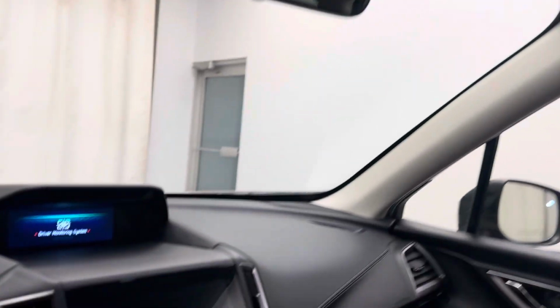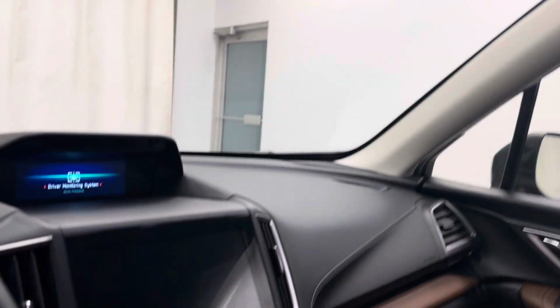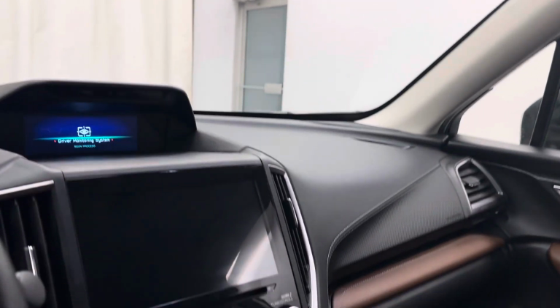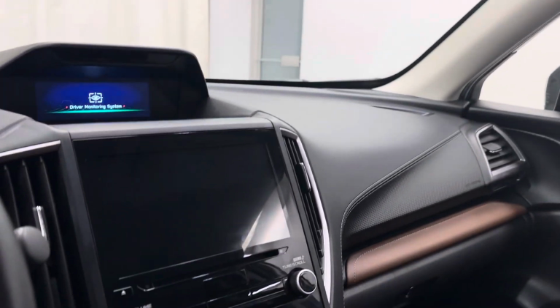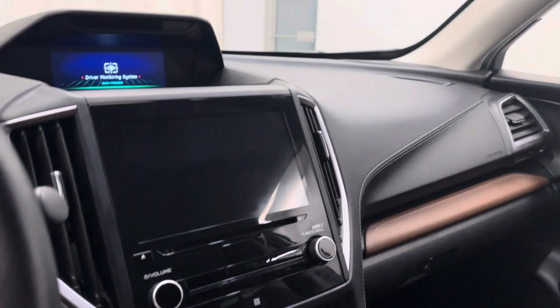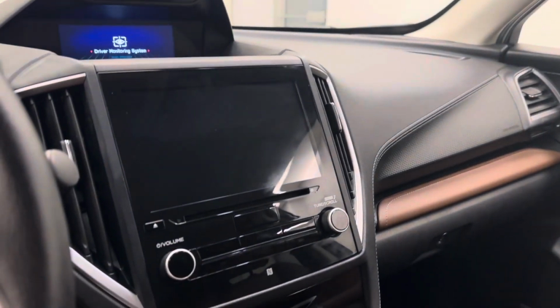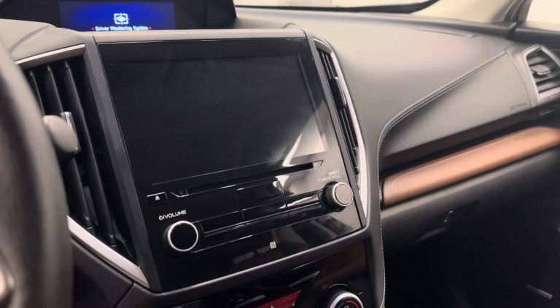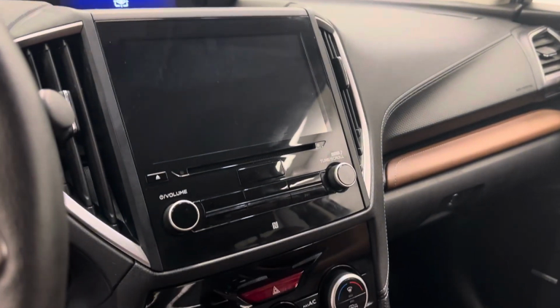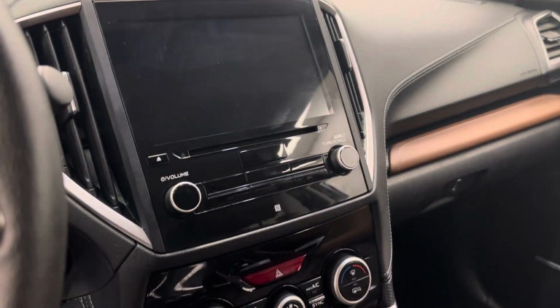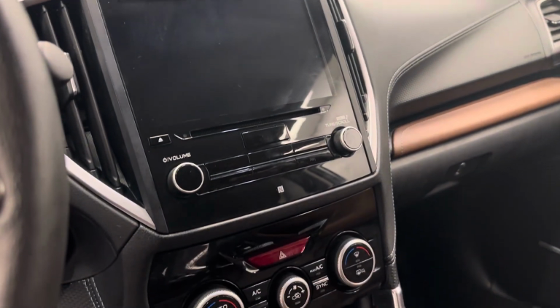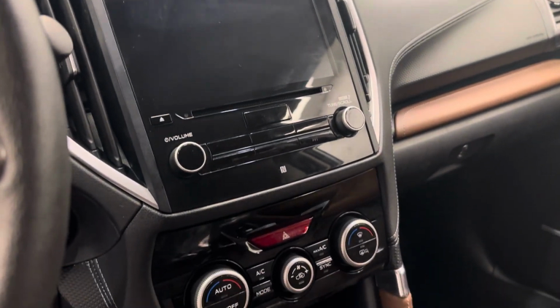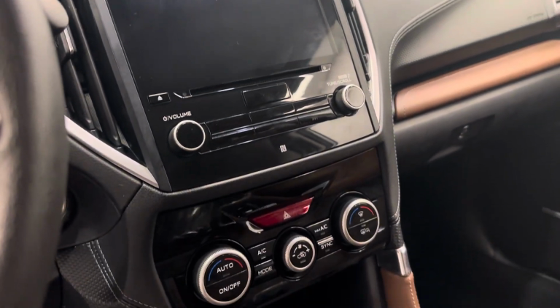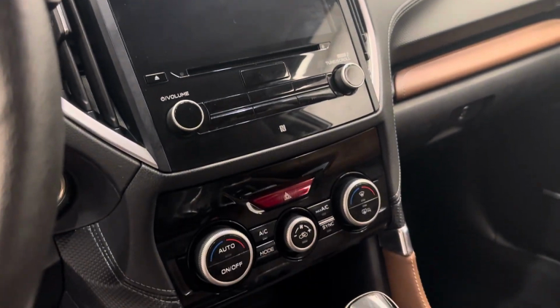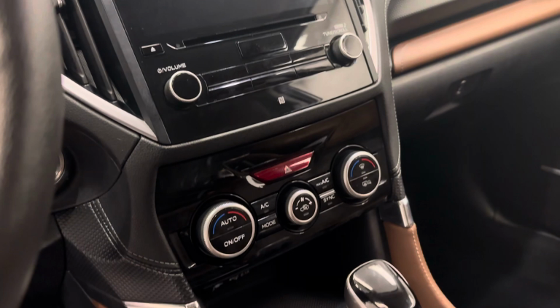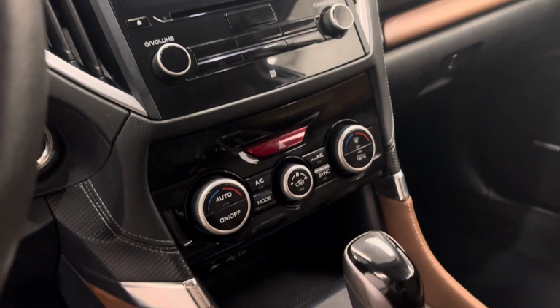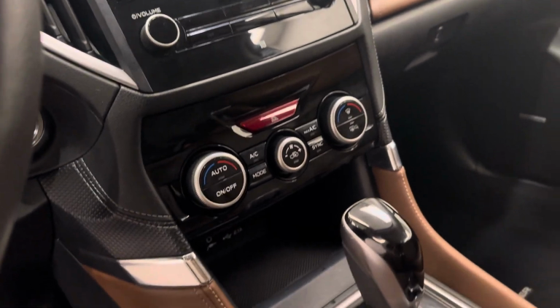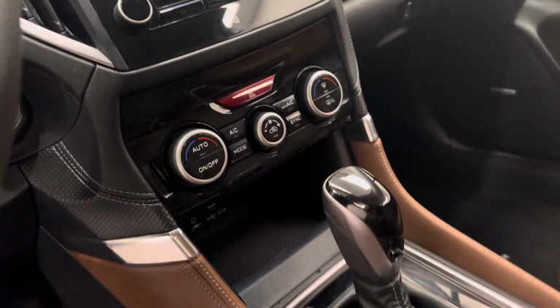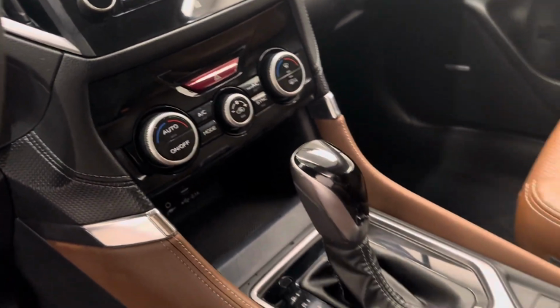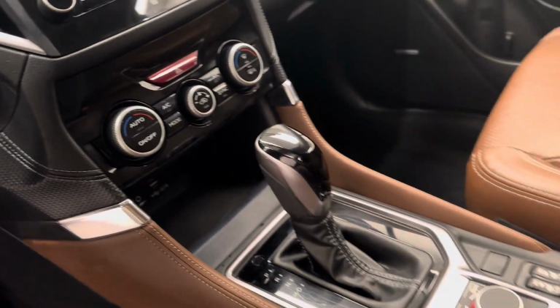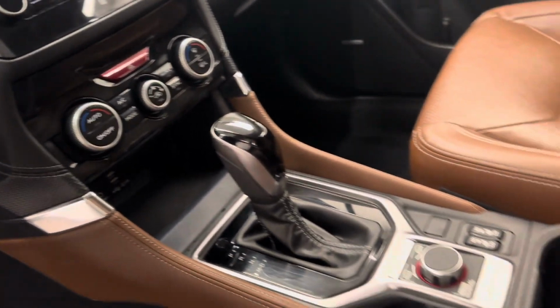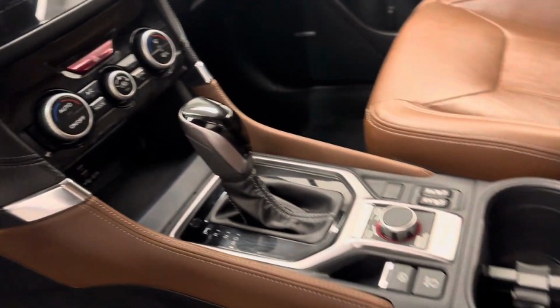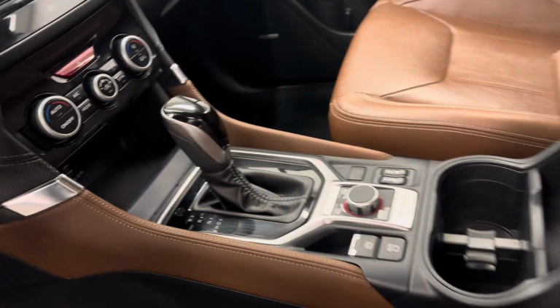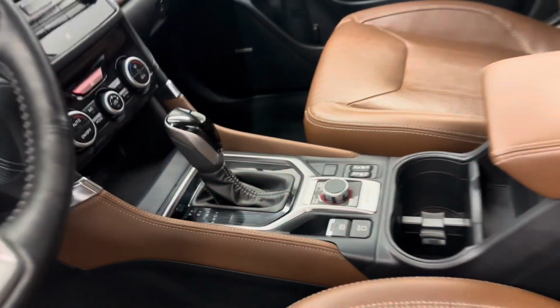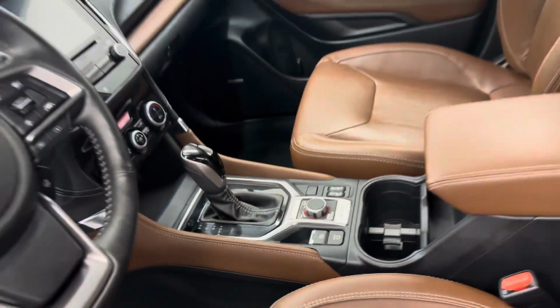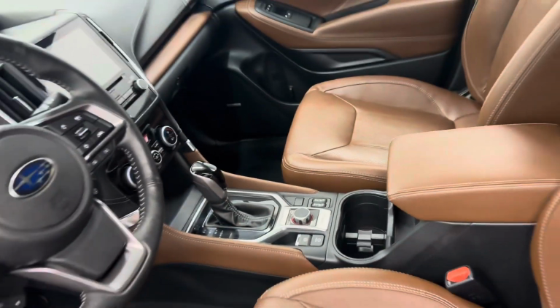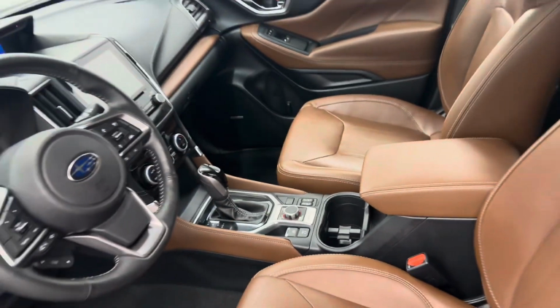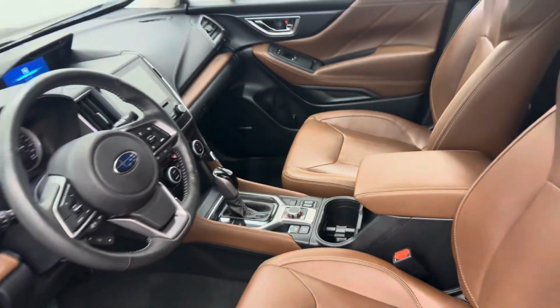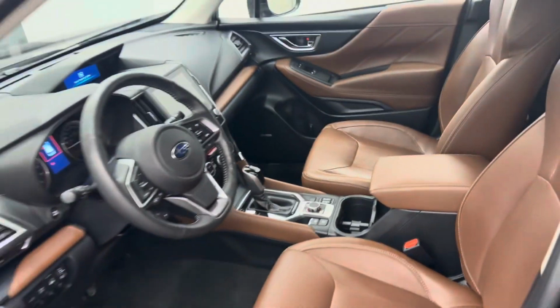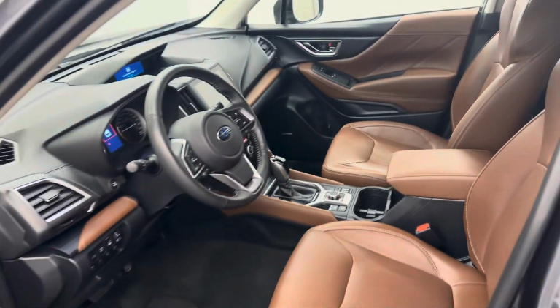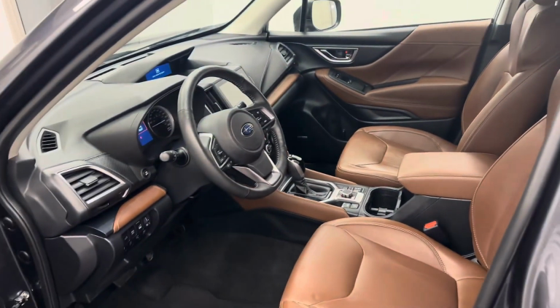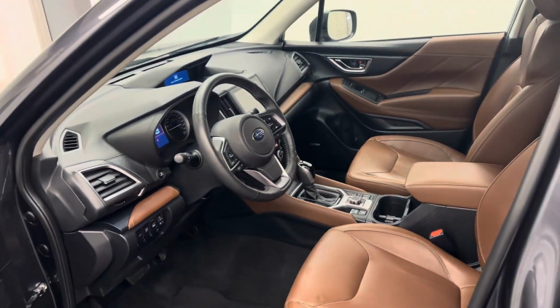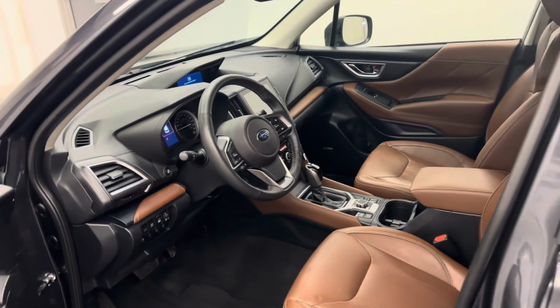Infotainment system with CD, AM/FM radio, dual zone climate control with AC, heated seats, and X mode. Our interior color is black and brown.